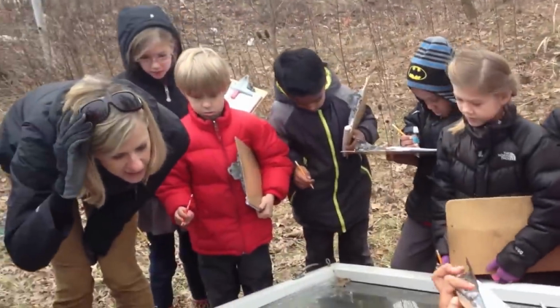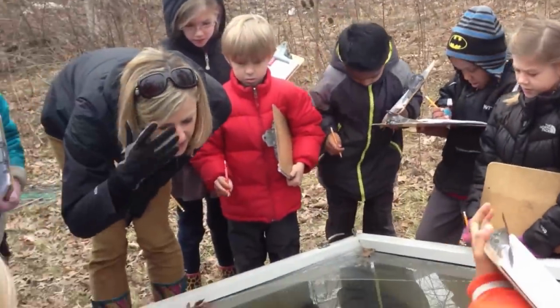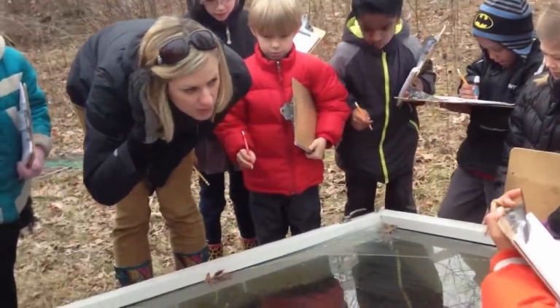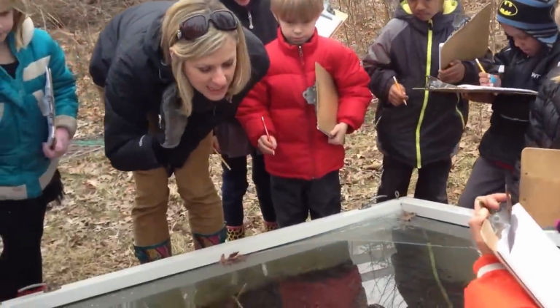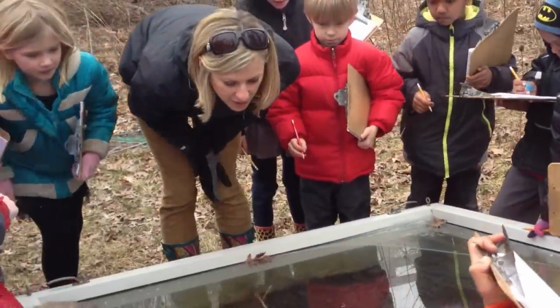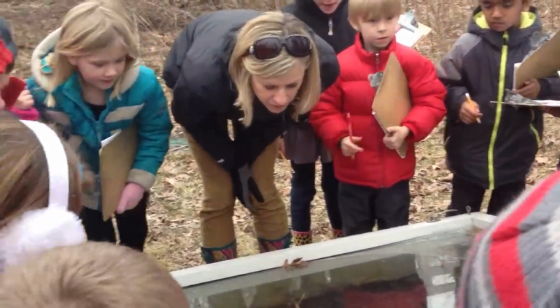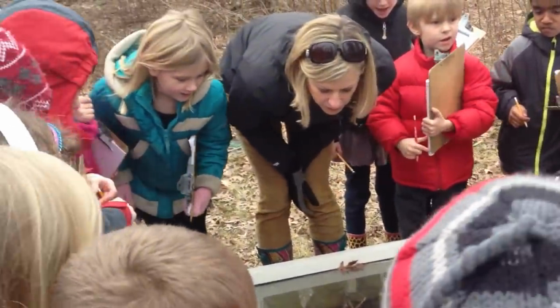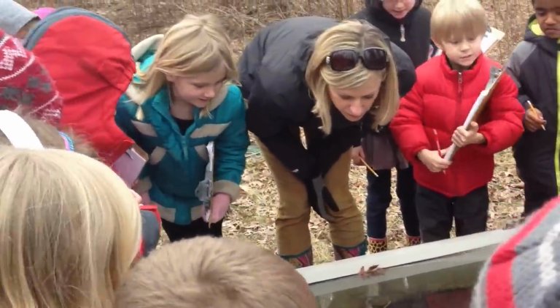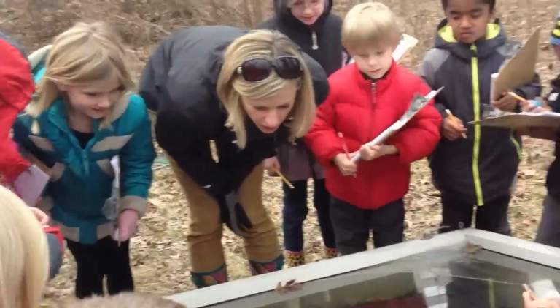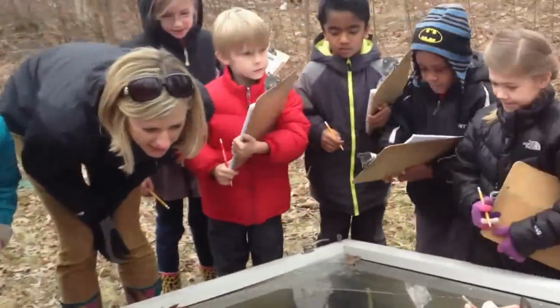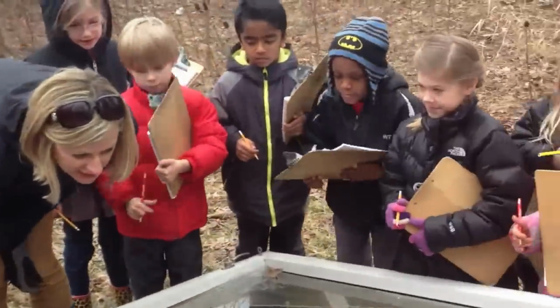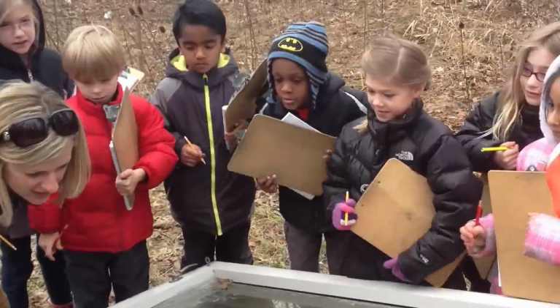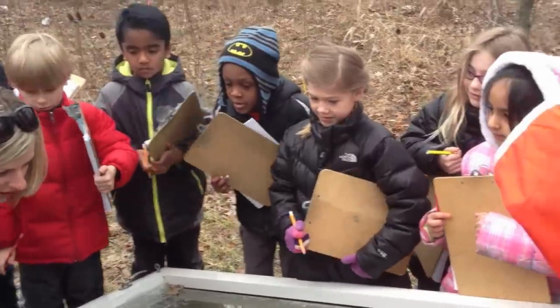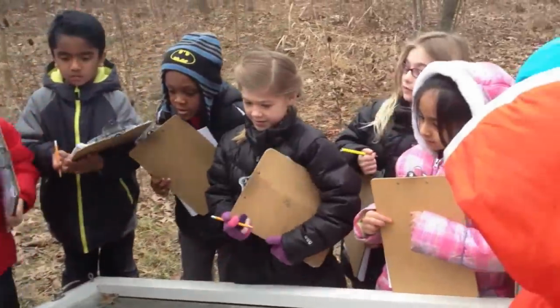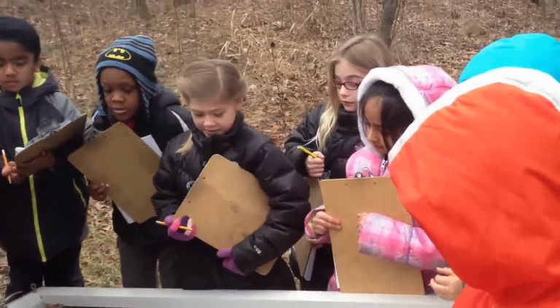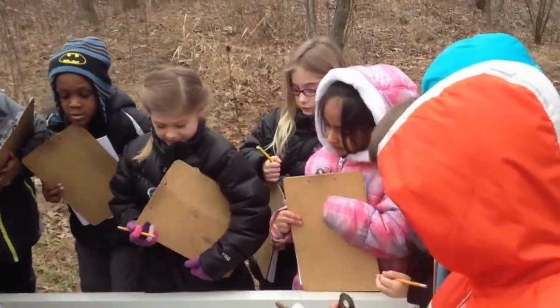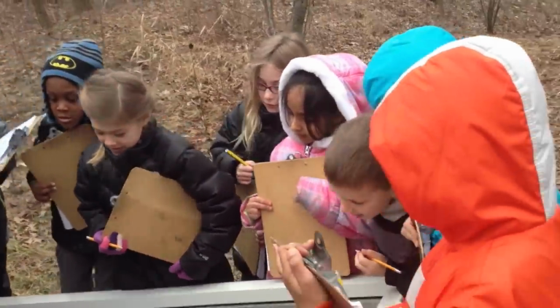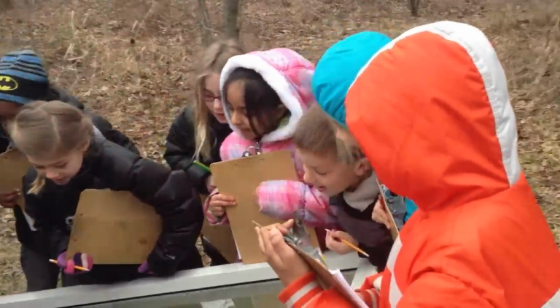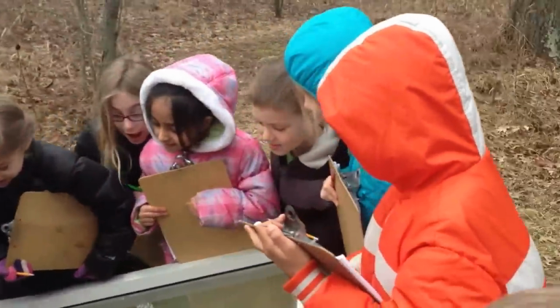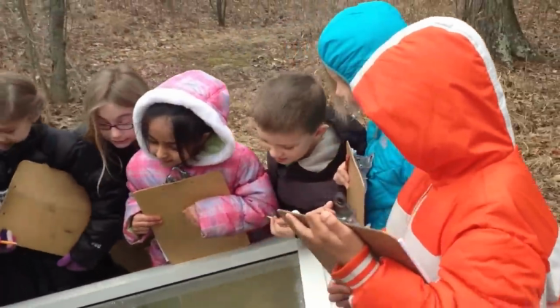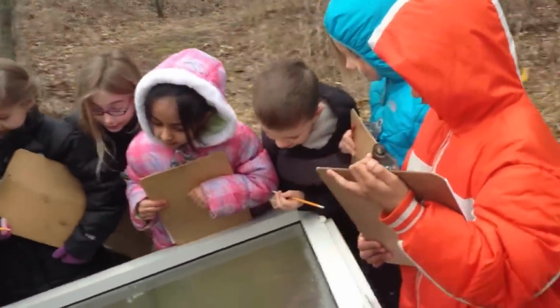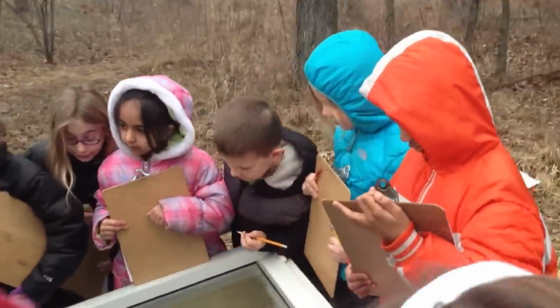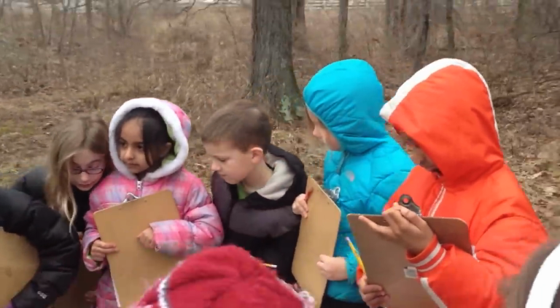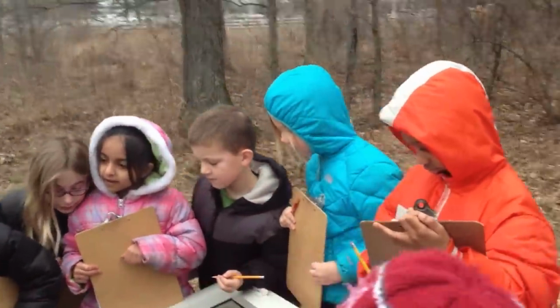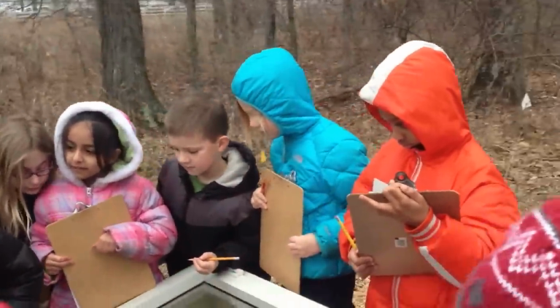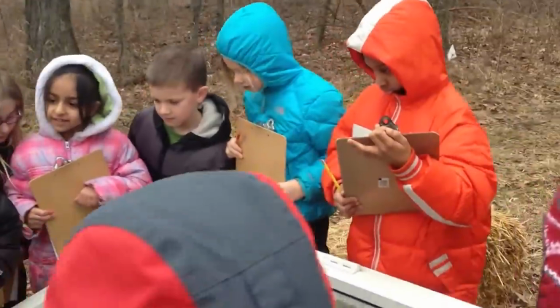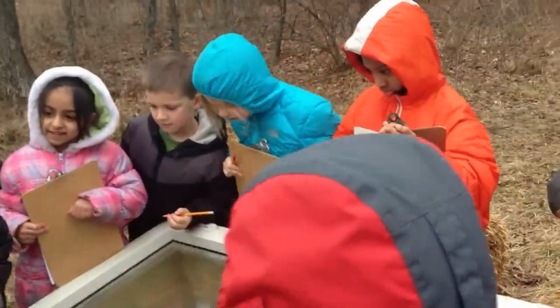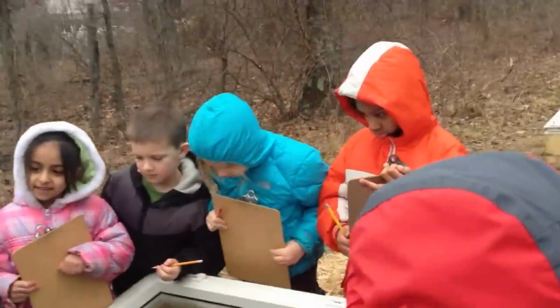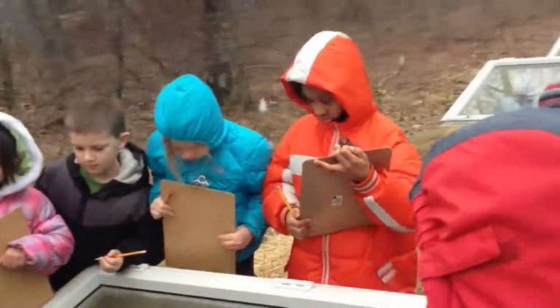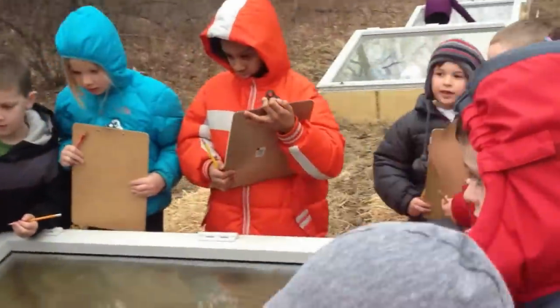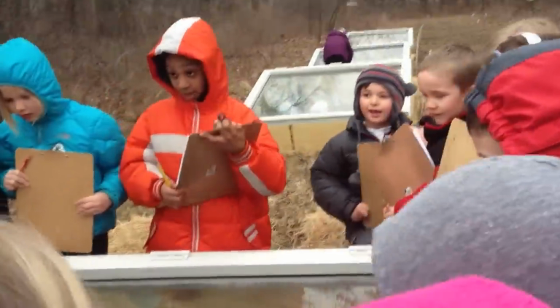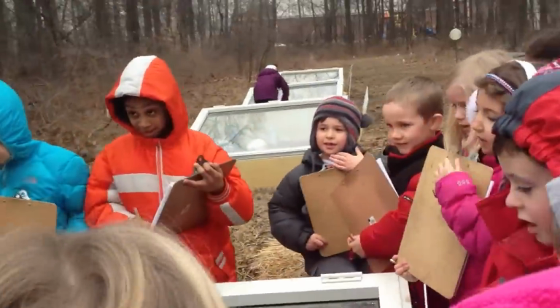Okay, lettuce. Do we see anything? Yes! Oh my goodness. How about mustard? Yes! Wait, are we growing mustard seeds? How about radish? Yes!